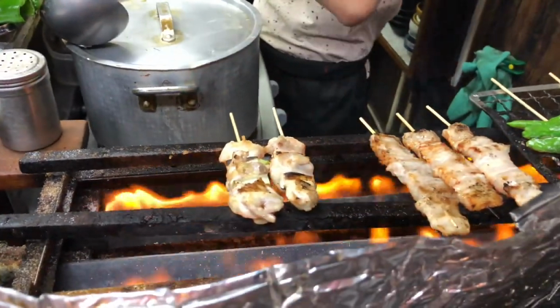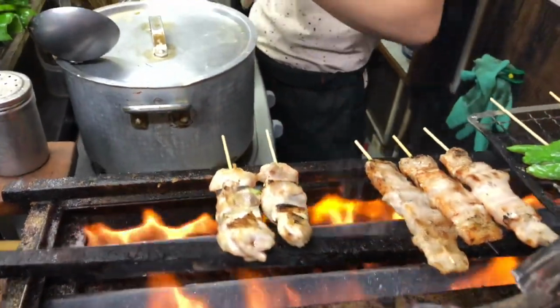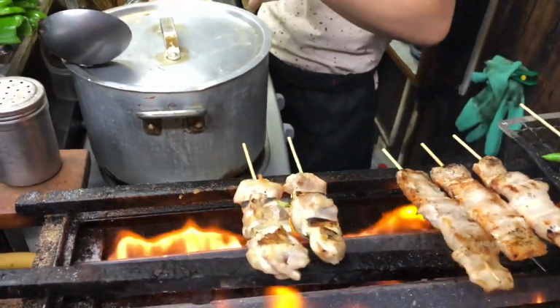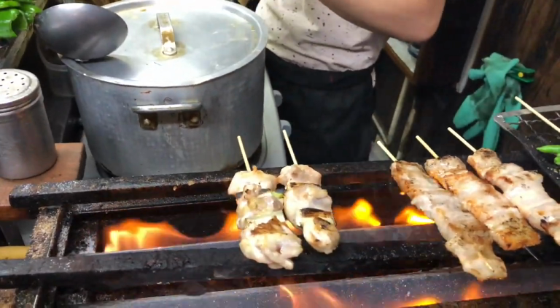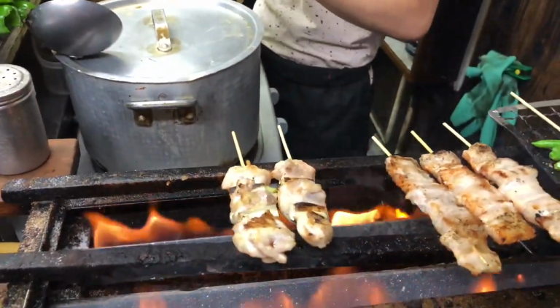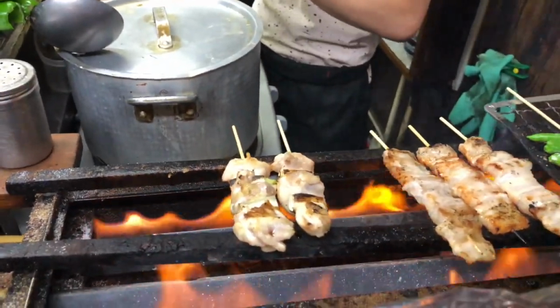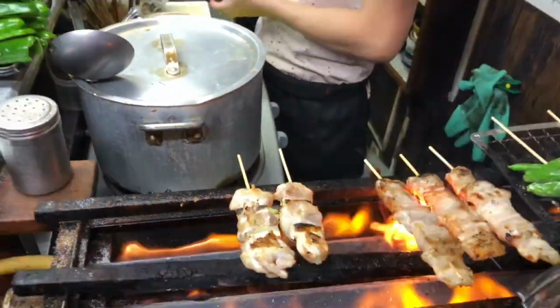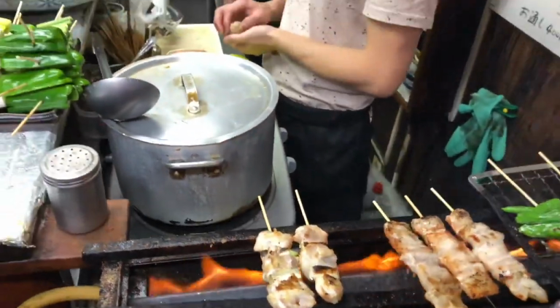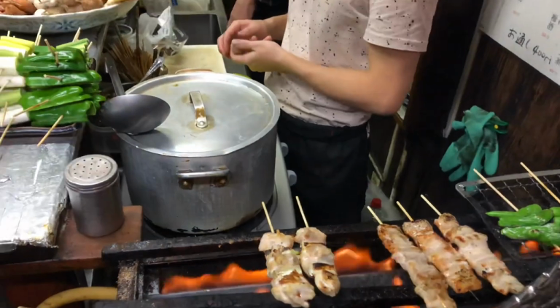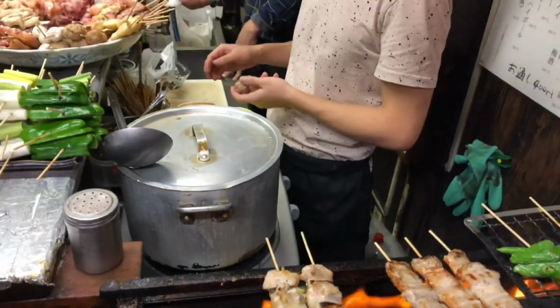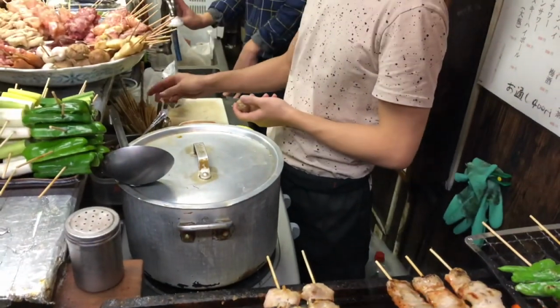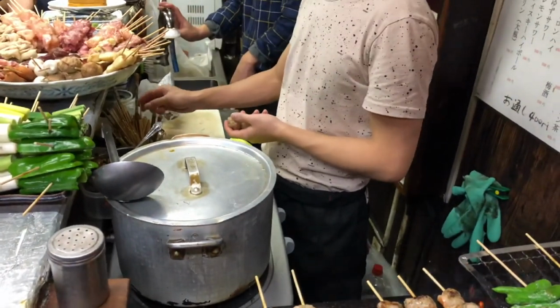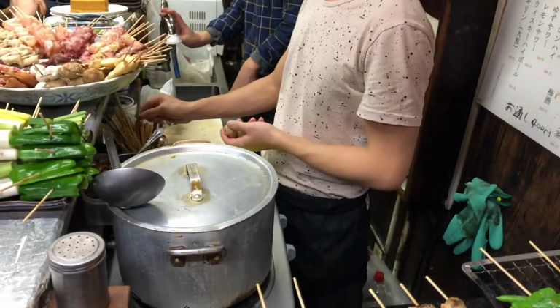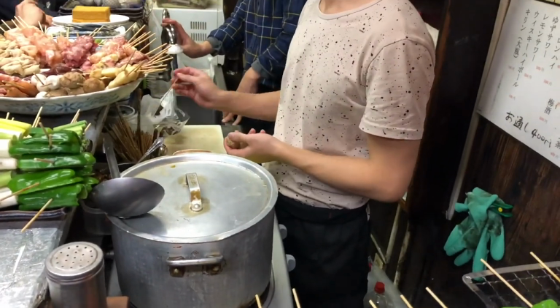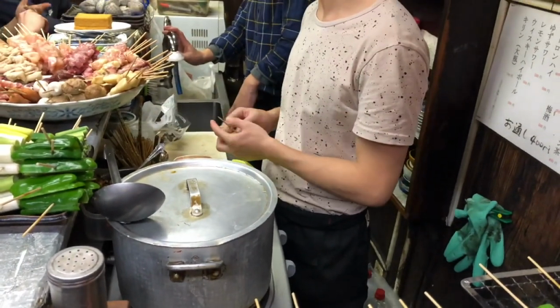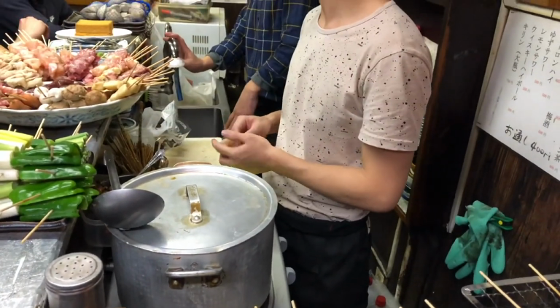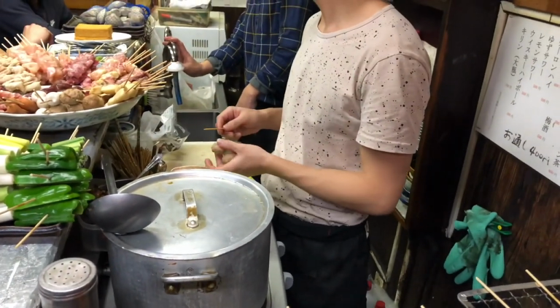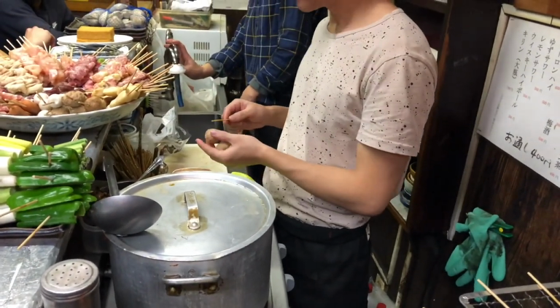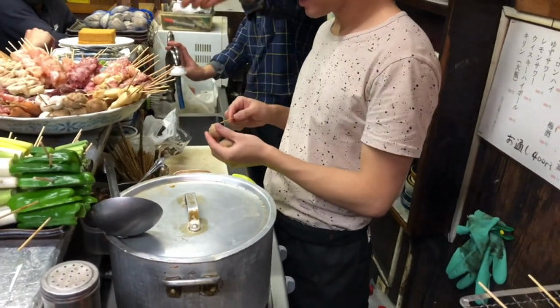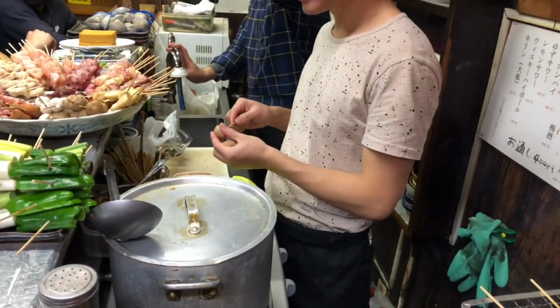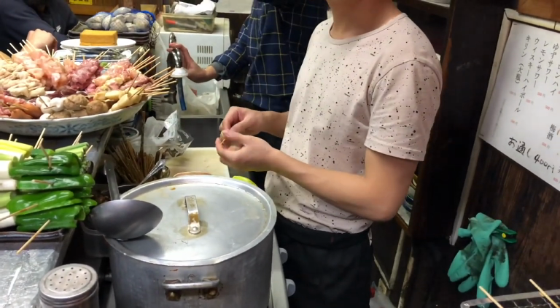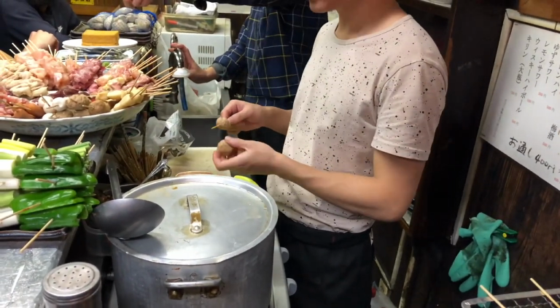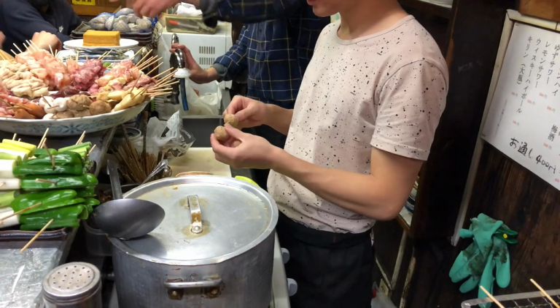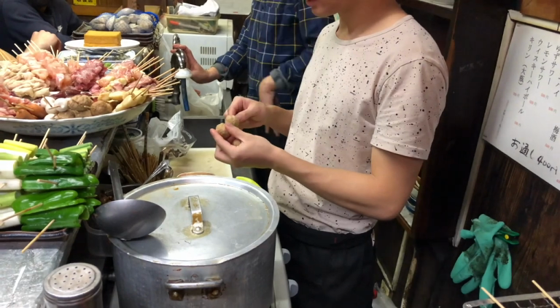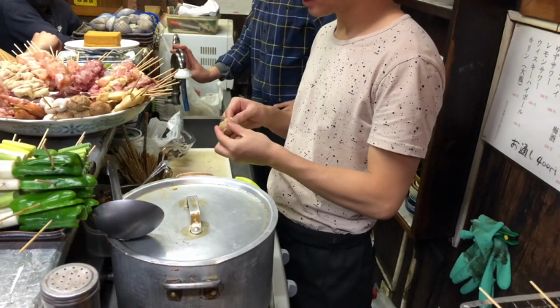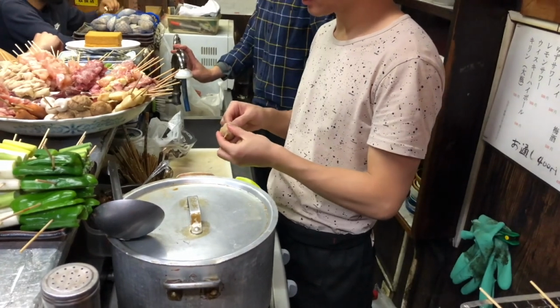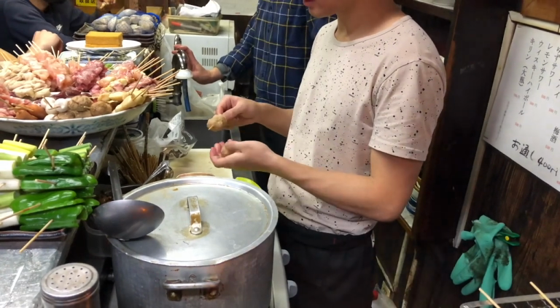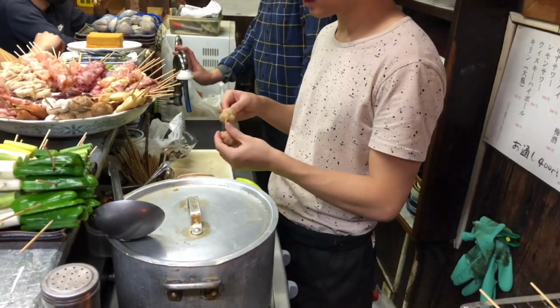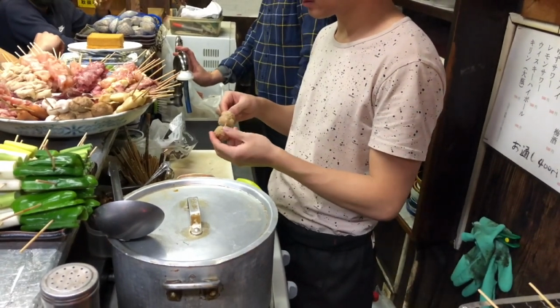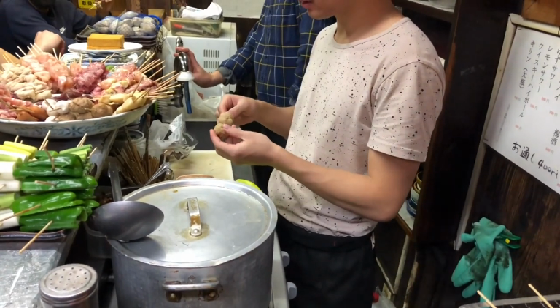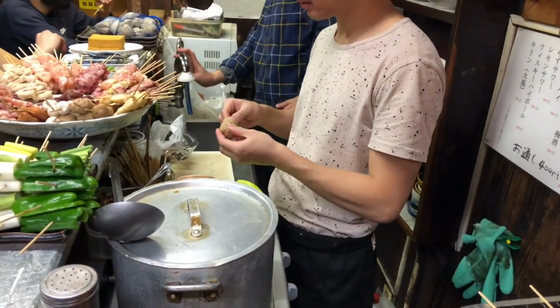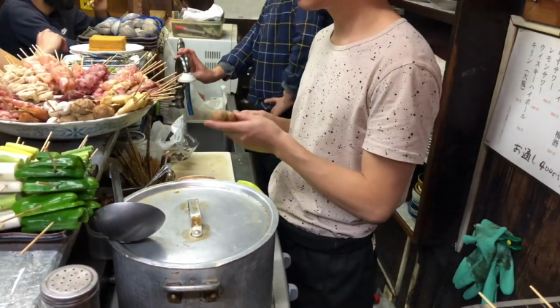Tsumami: tsumami refers to the snacks or appetizers served at izakayas. These dishes are meant to accompany the drinks and stimulate the appetite. Popular tsumami options include edamame, agedashi tofu, gyoza, and karaage.